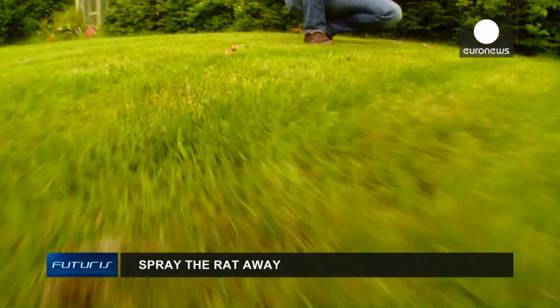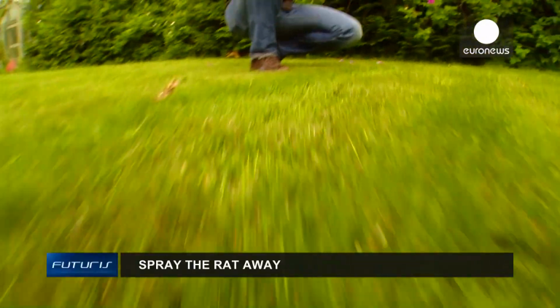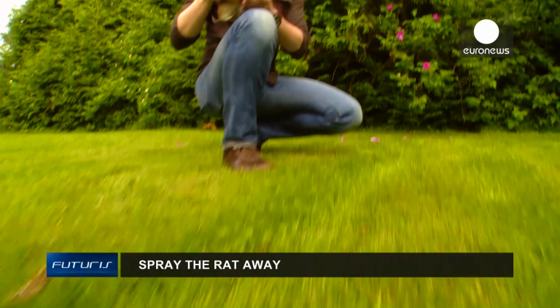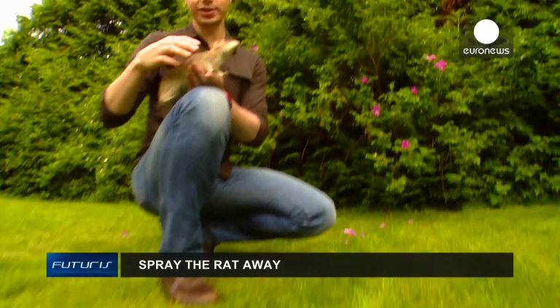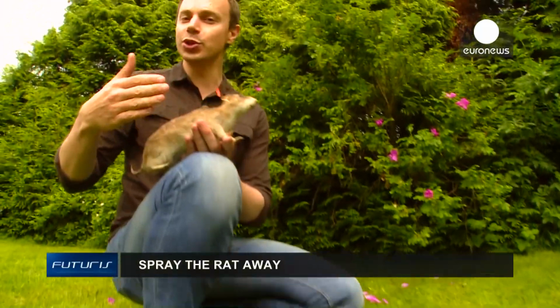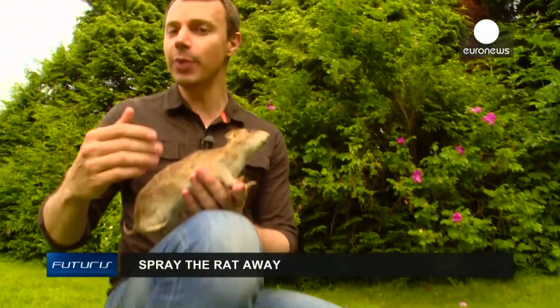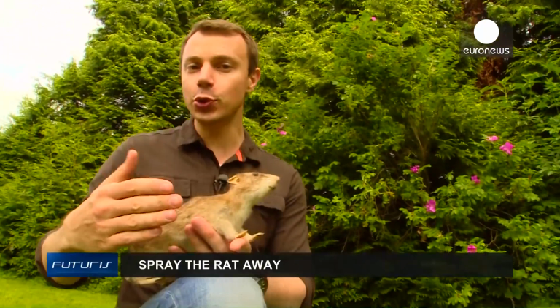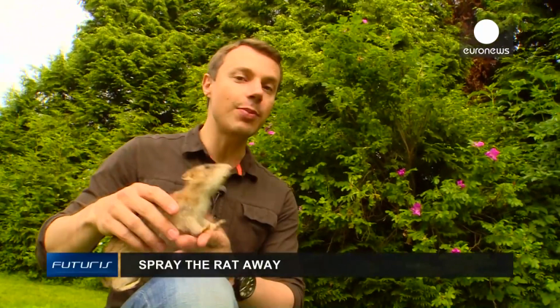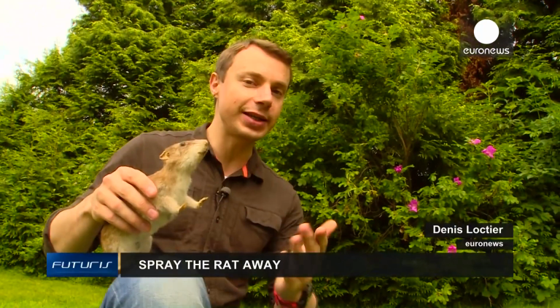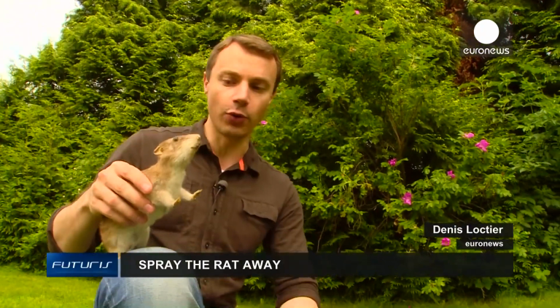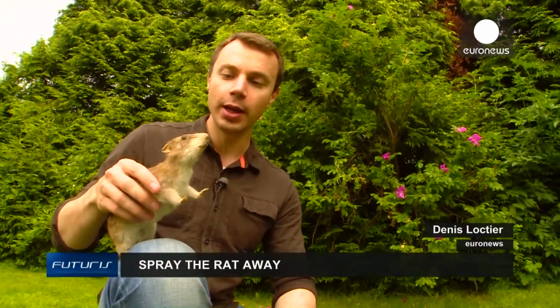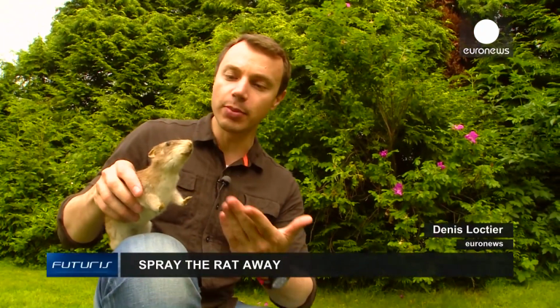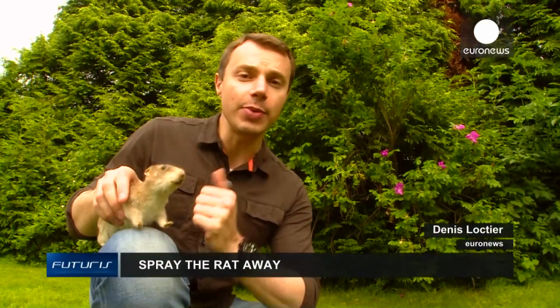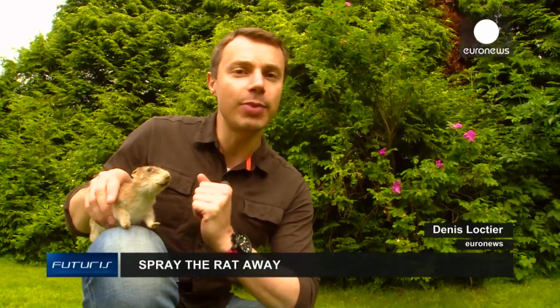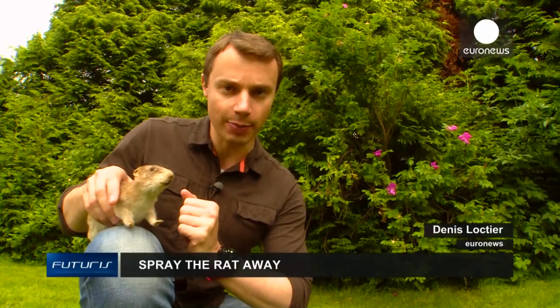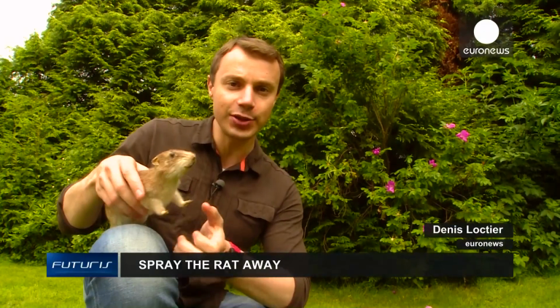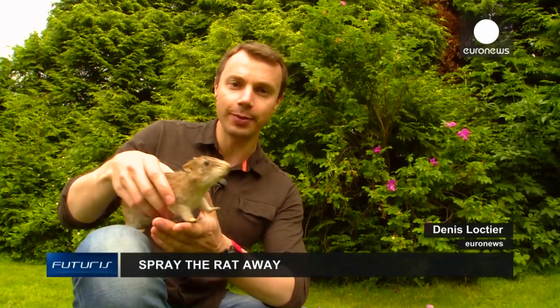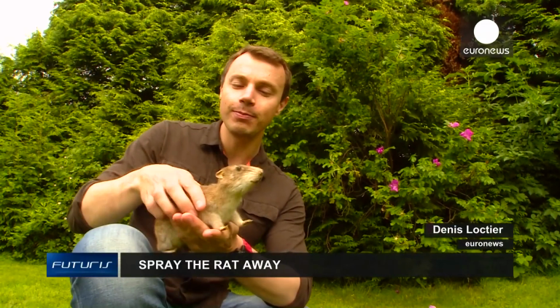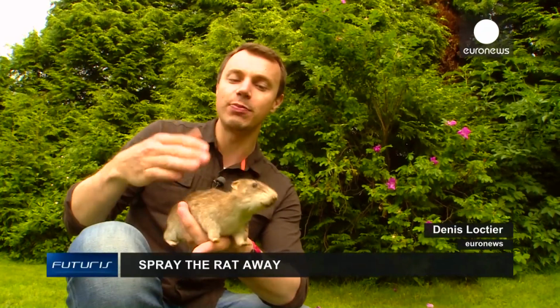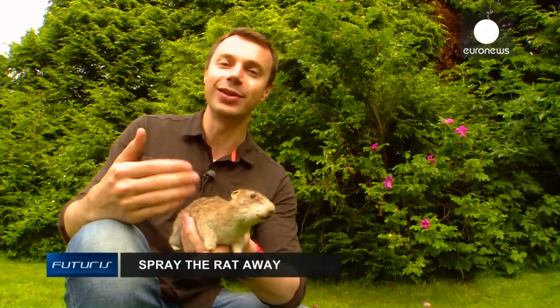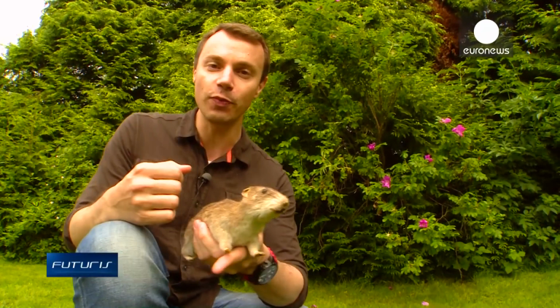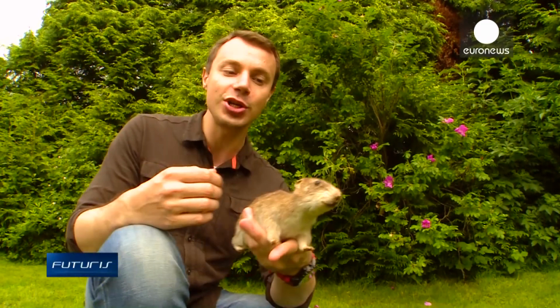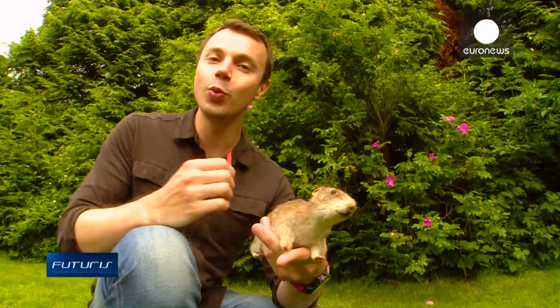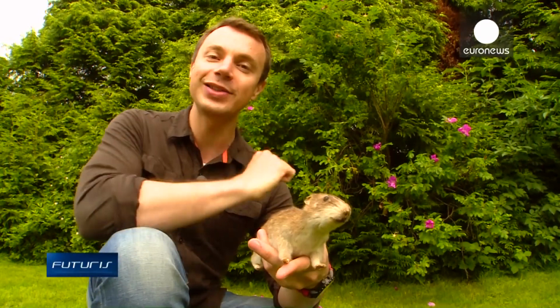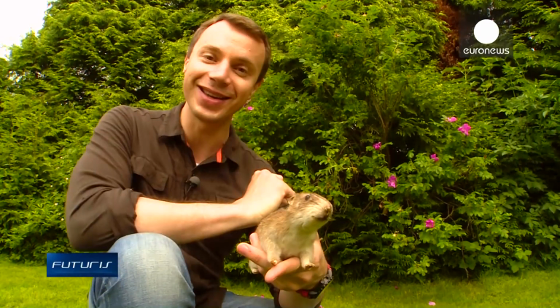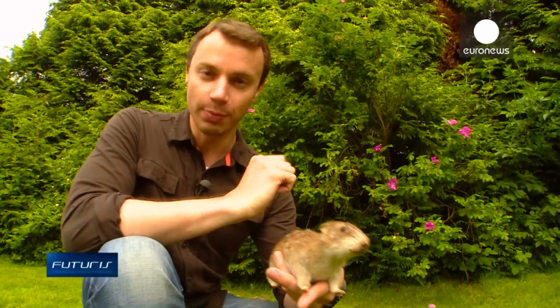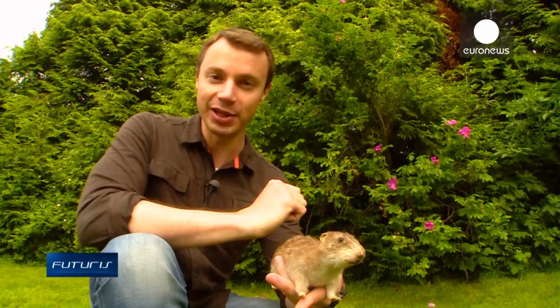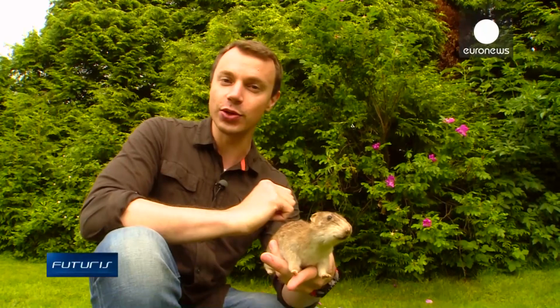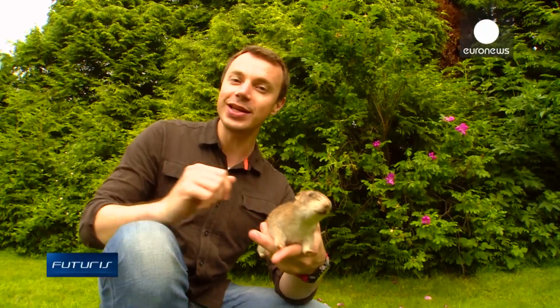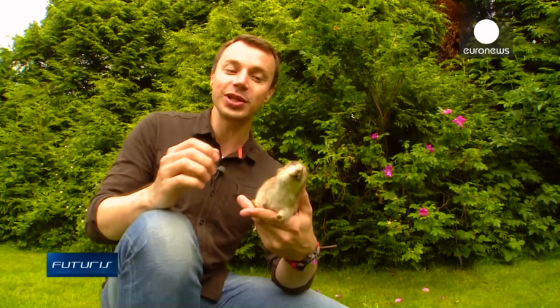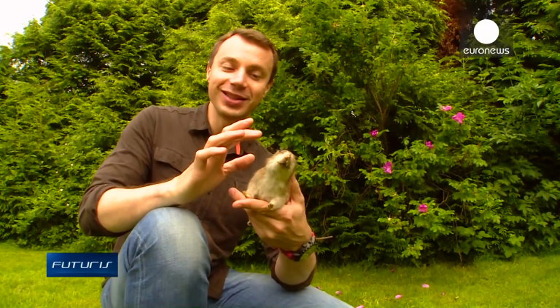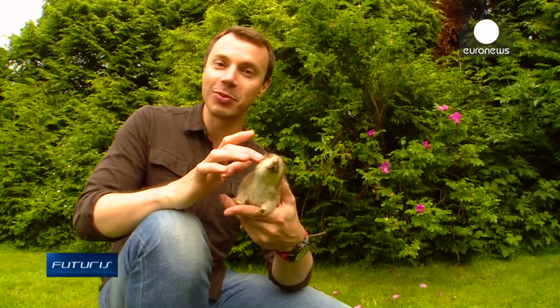Rats damage crops, buildings and infrastructure, costing billions of euros every year. Moreover, they carry diseases that threaten humans. Can we defeat rodents using smart electronics? We're in Birmingham, where scientists are looking for an answer.